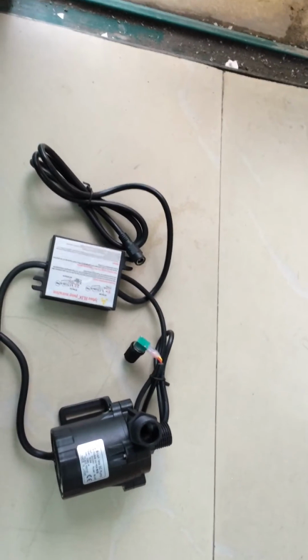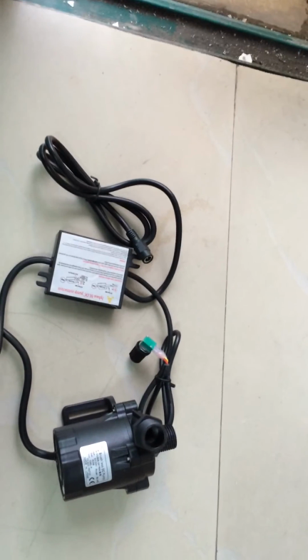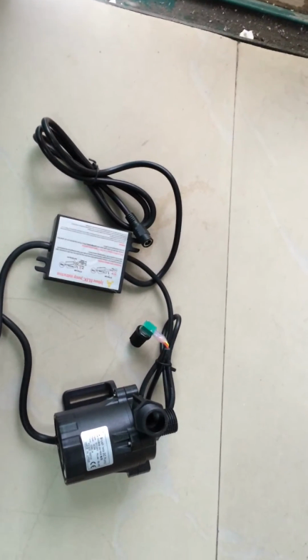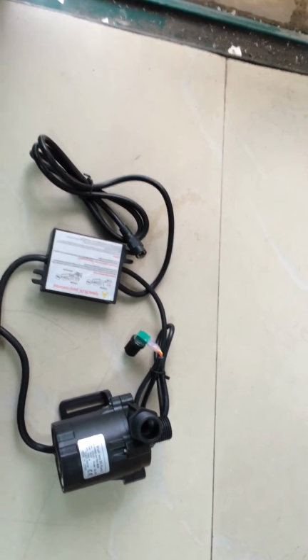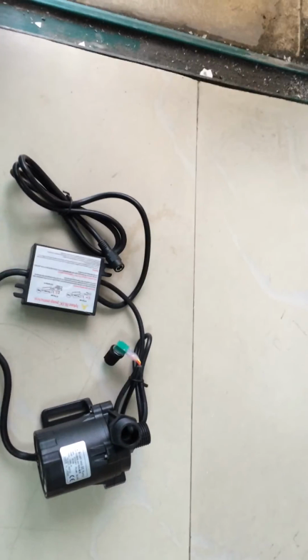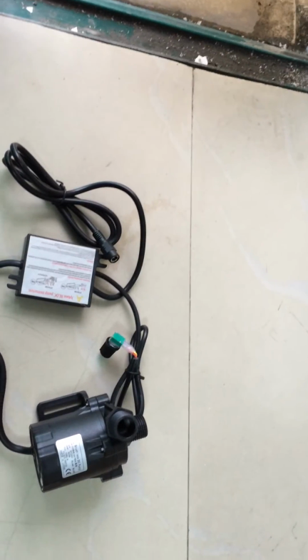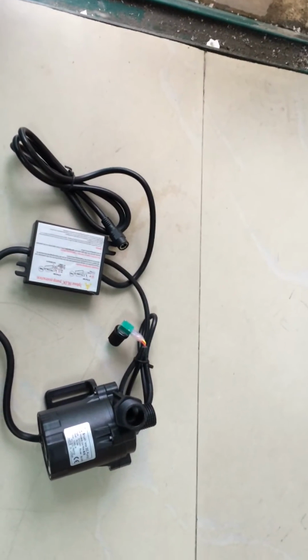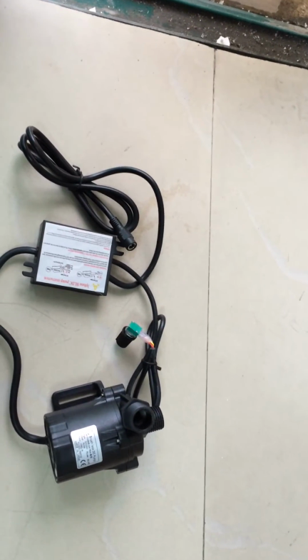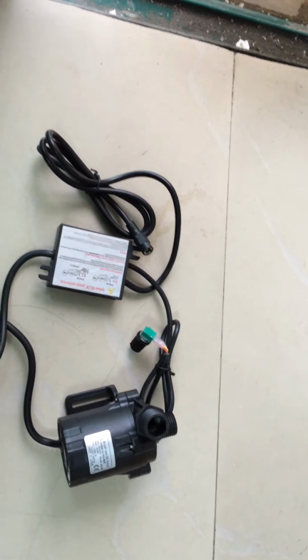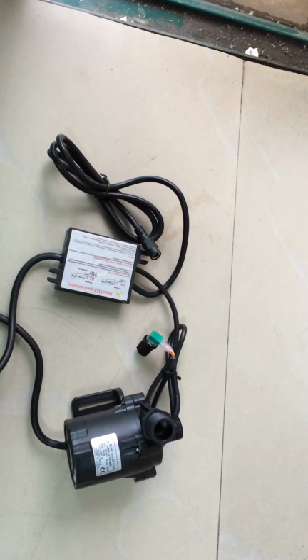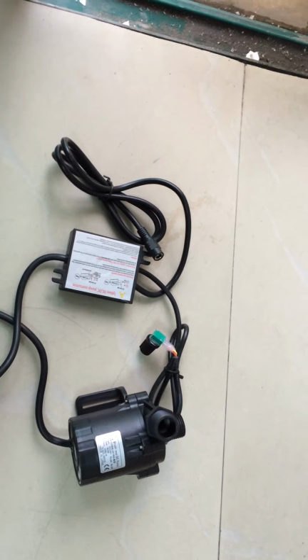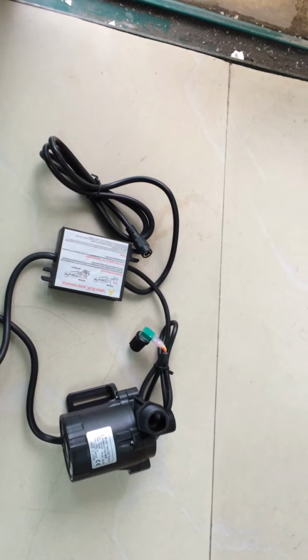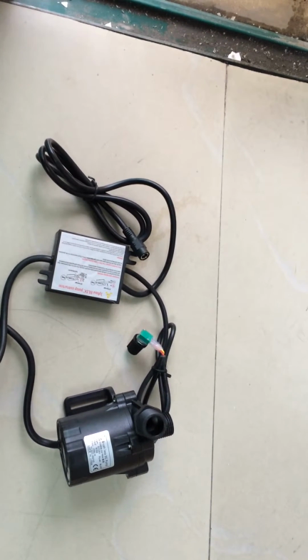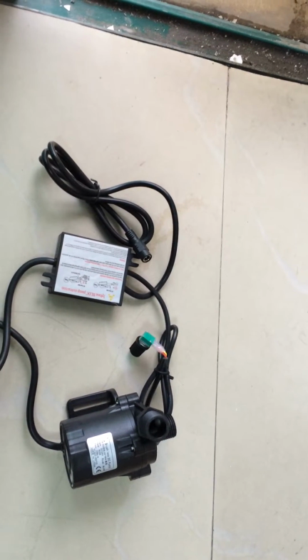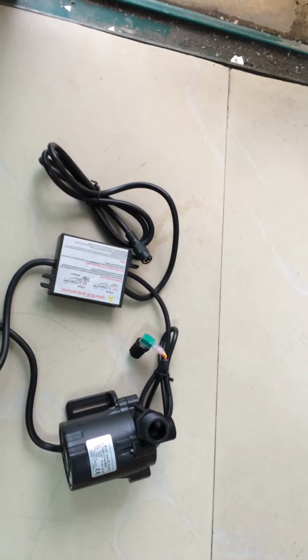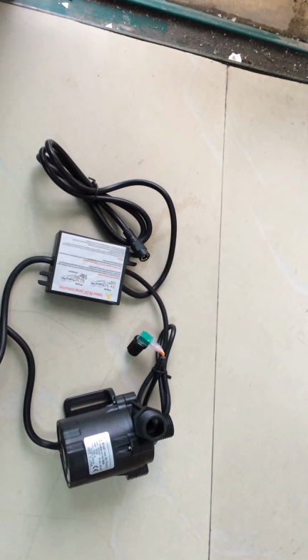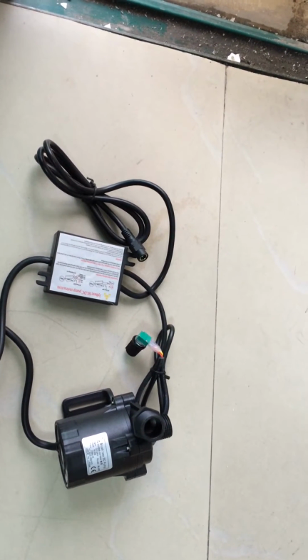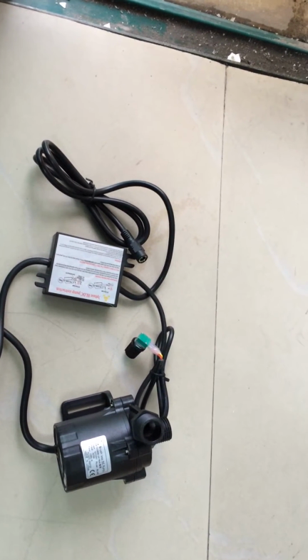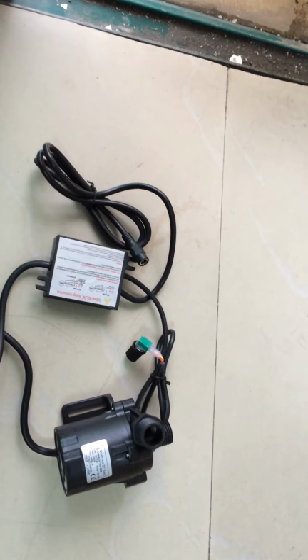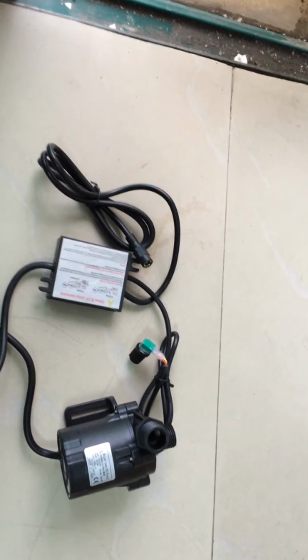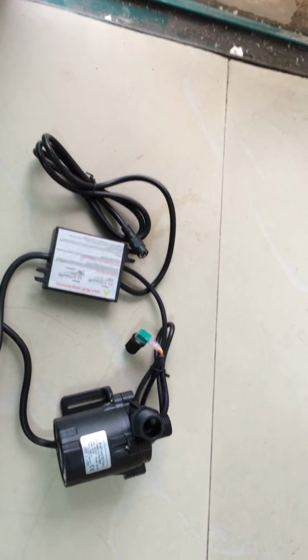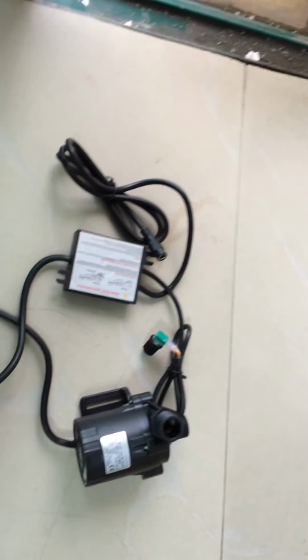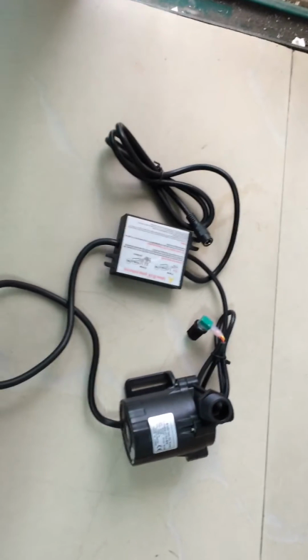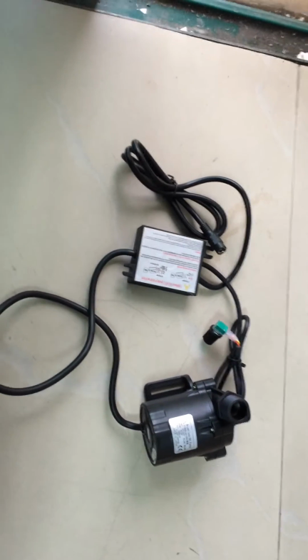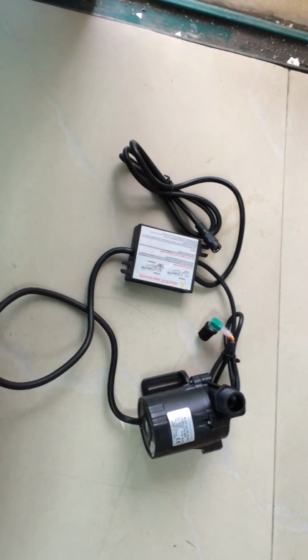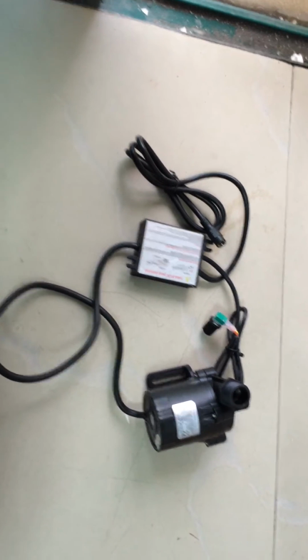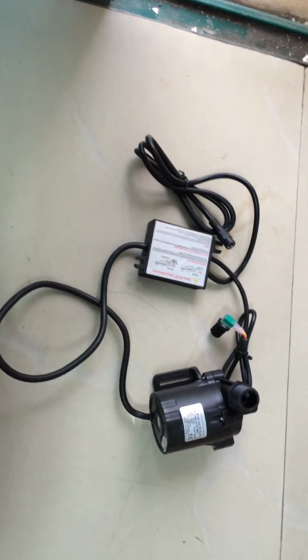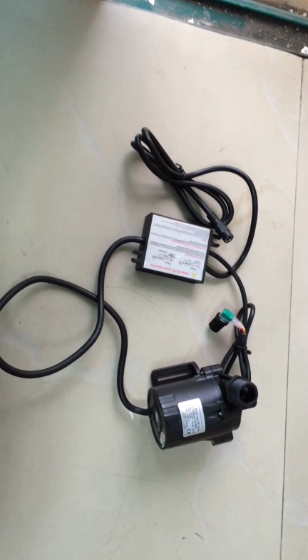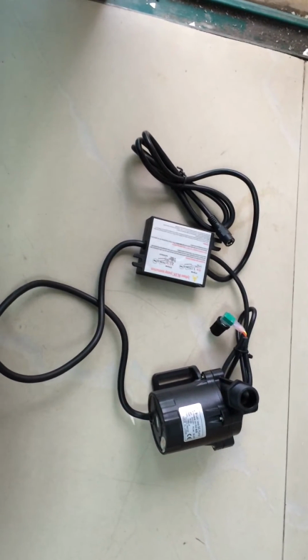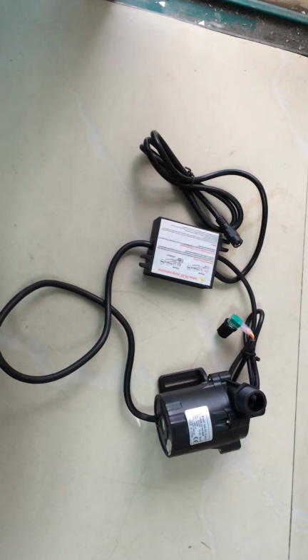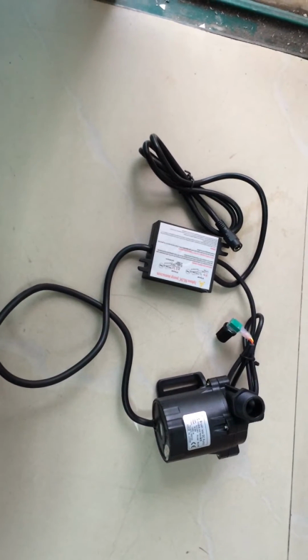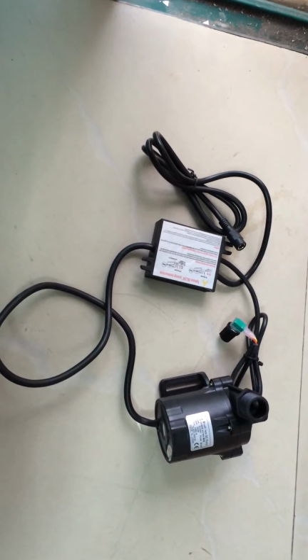Its max horizontal flow rate is about 1,500 liters per hour. So, totally speaking, this is a strong micro brushless DC pump.